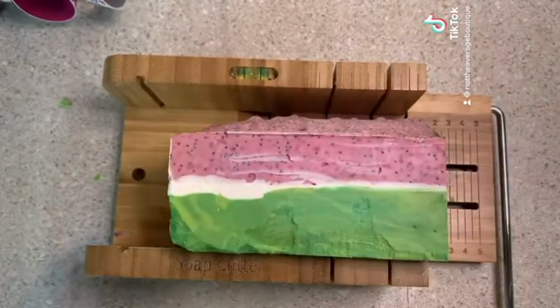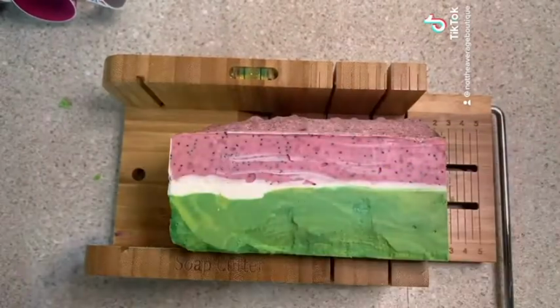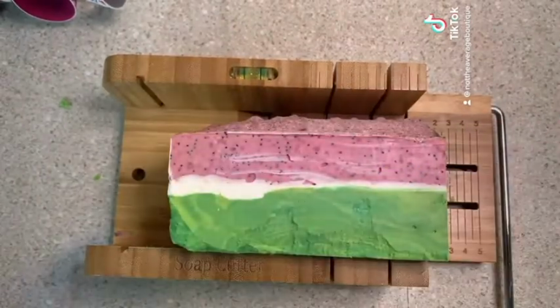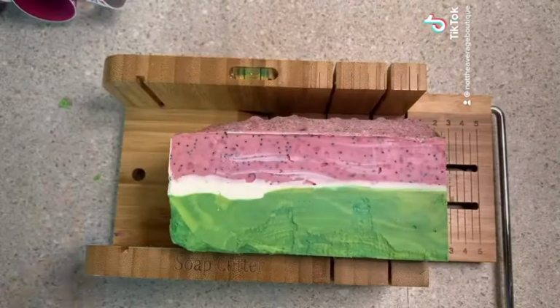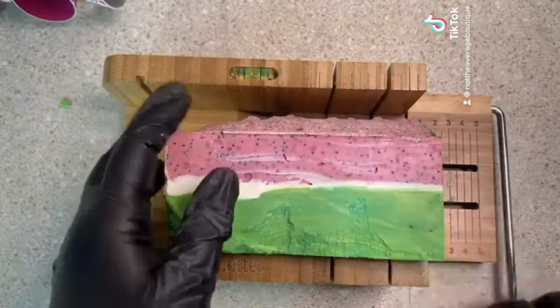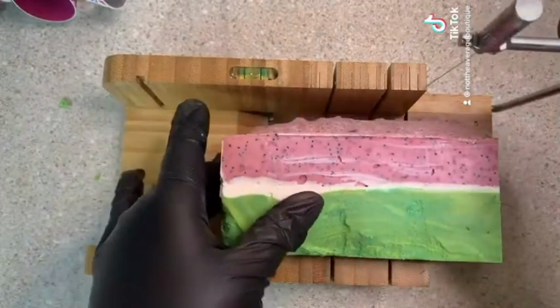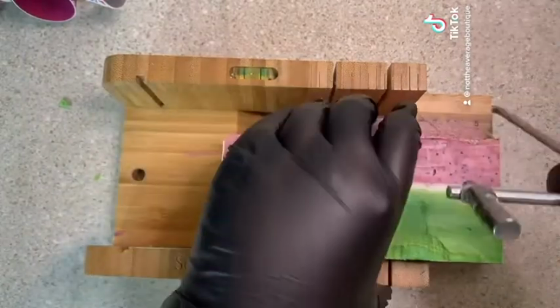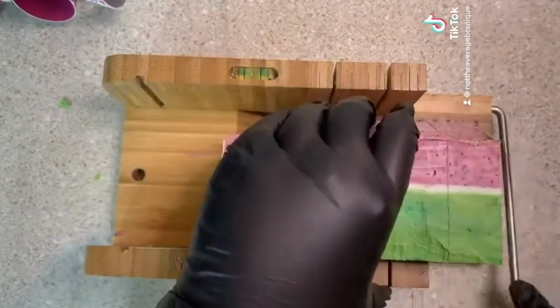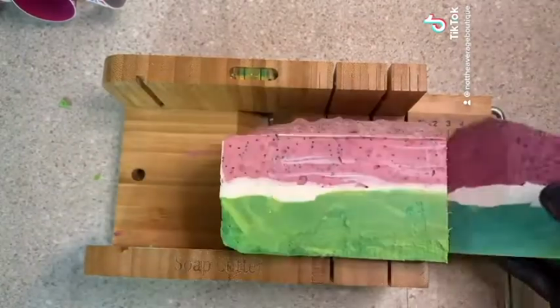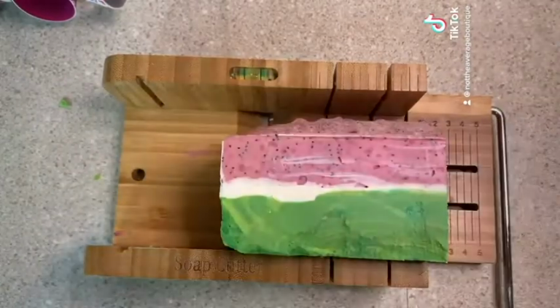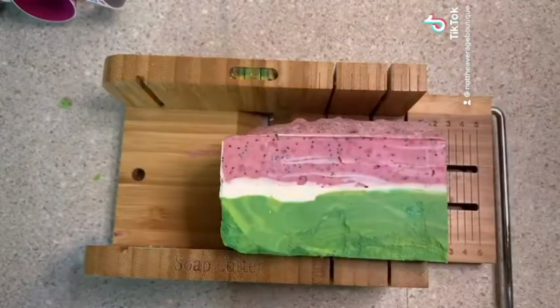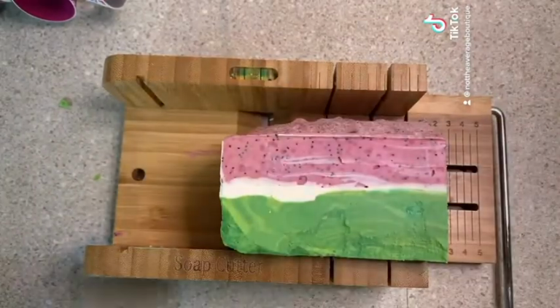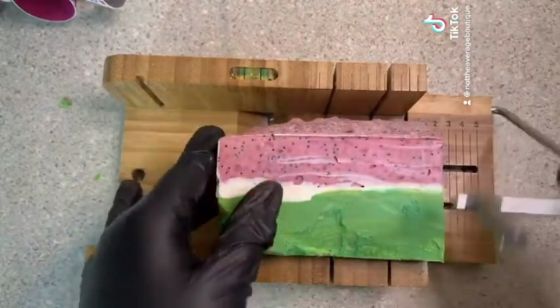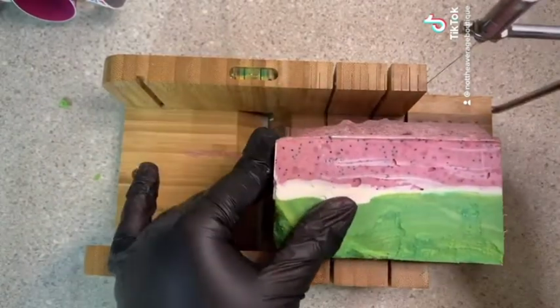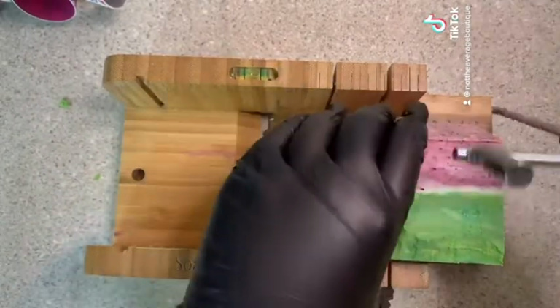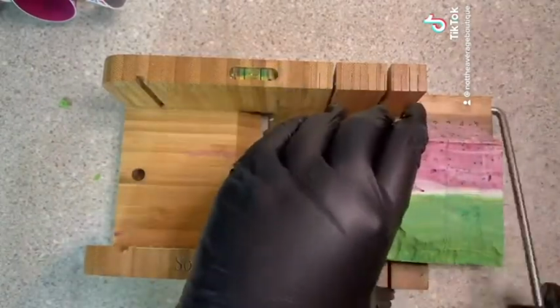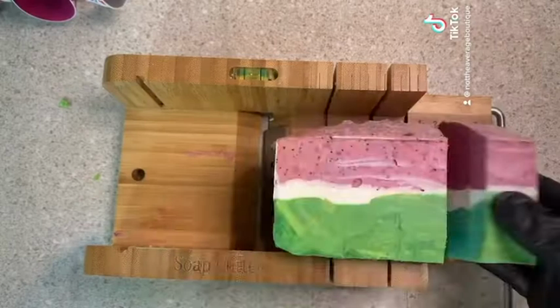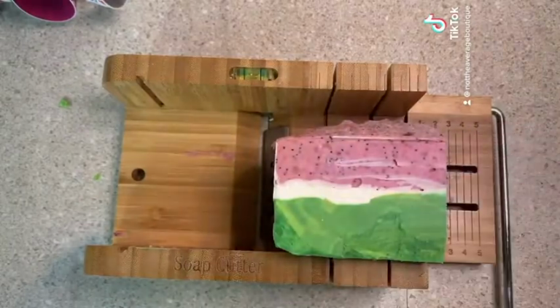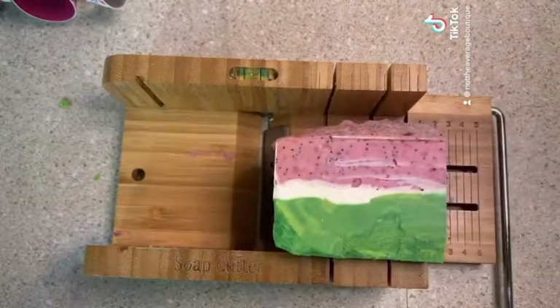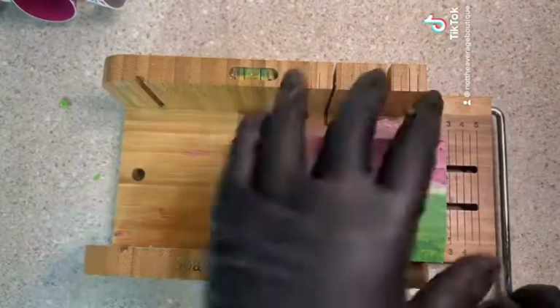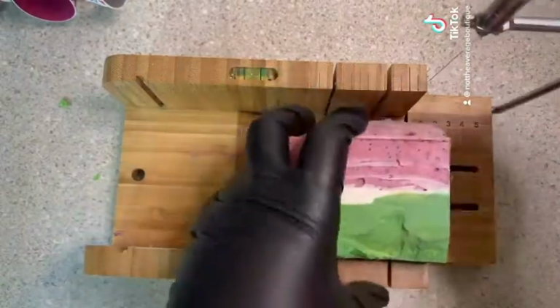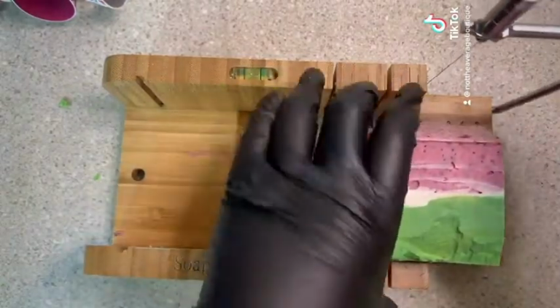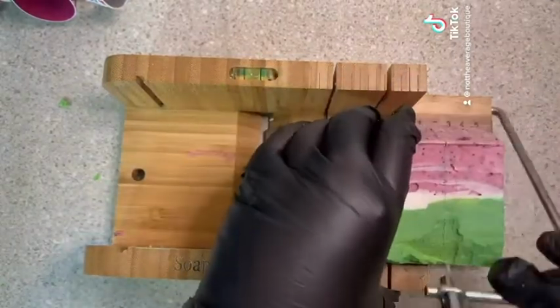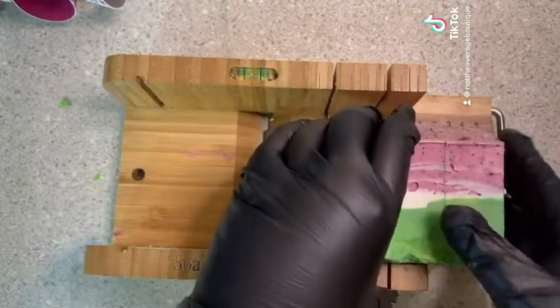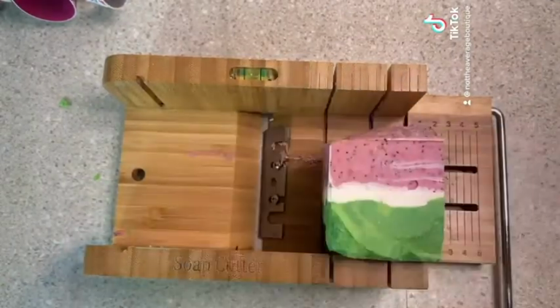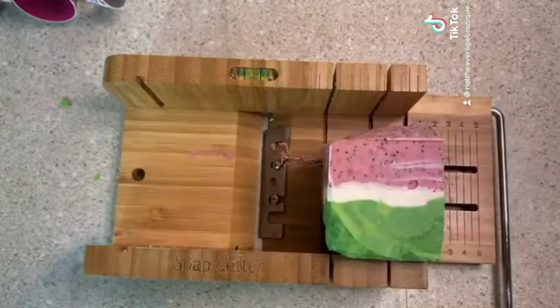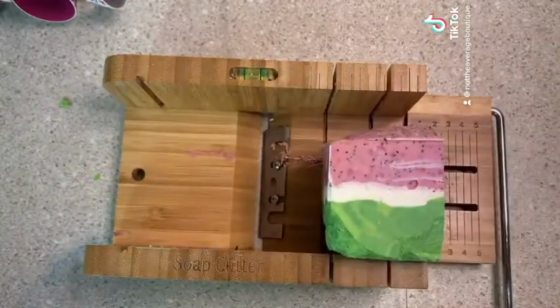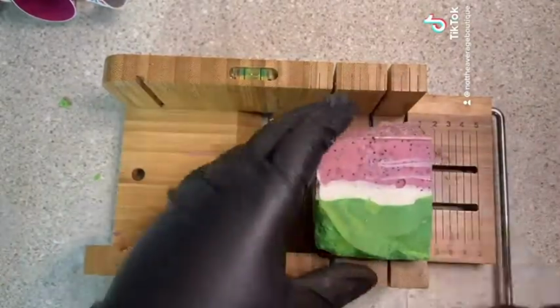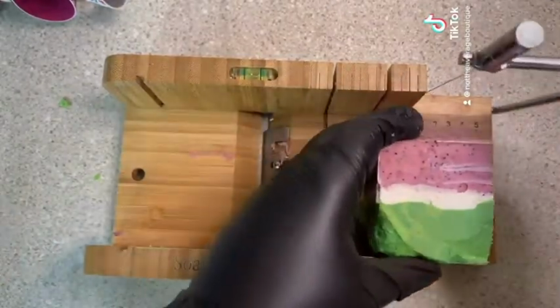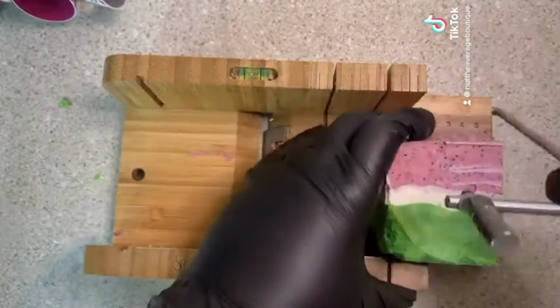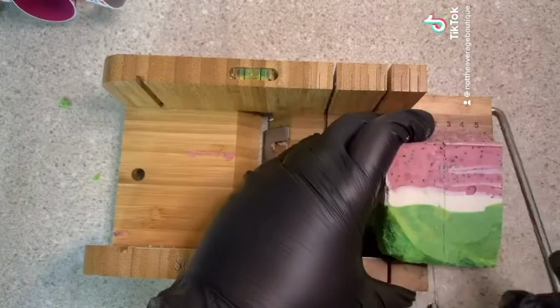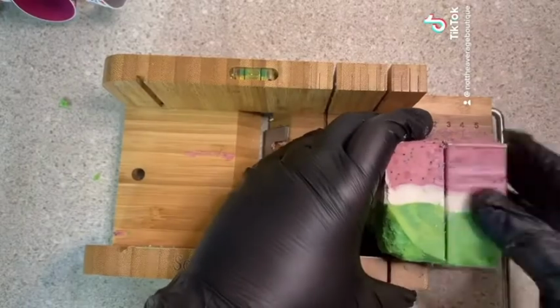My mold kind of messed up the bottom there. I really need to throw away that mold — it does that every time — but it is what it is. Overall I'm pretty pleased, plus it smells great.